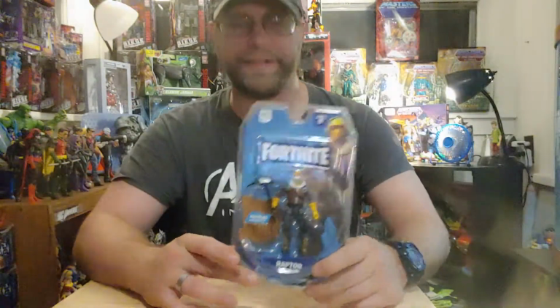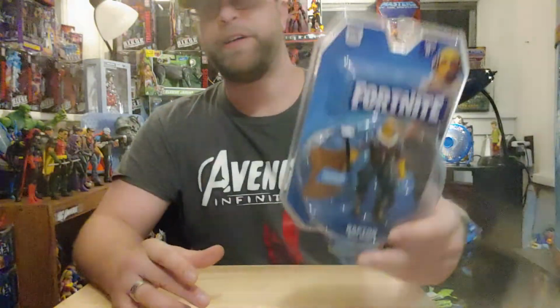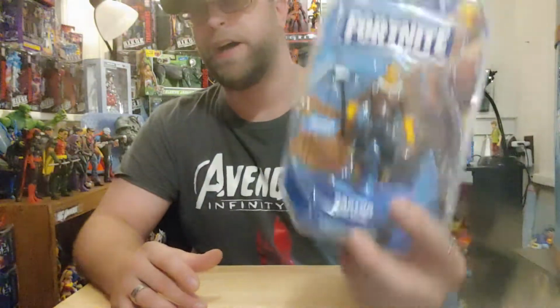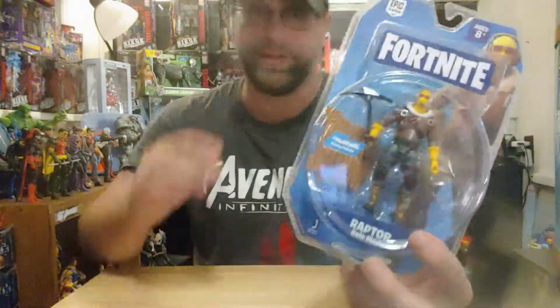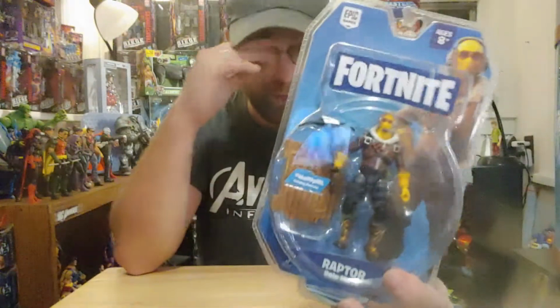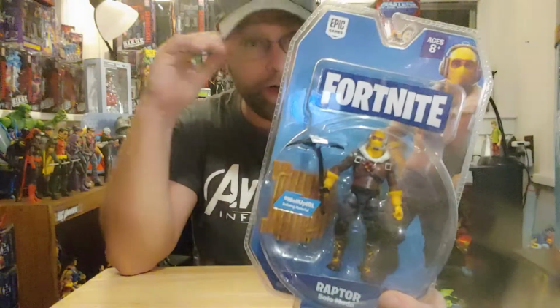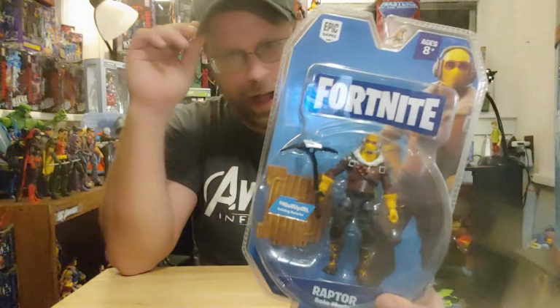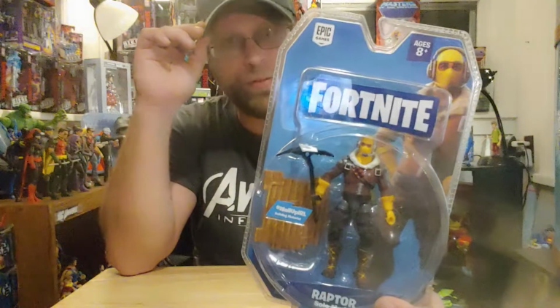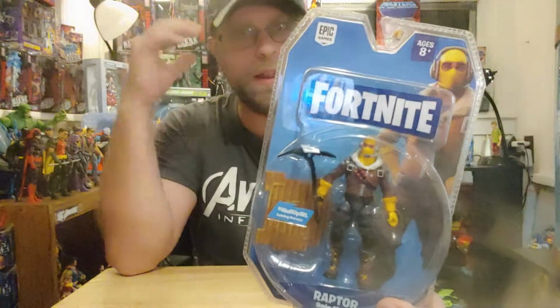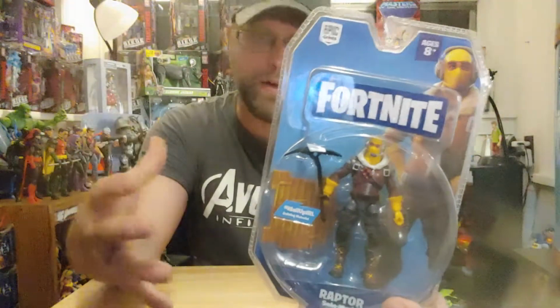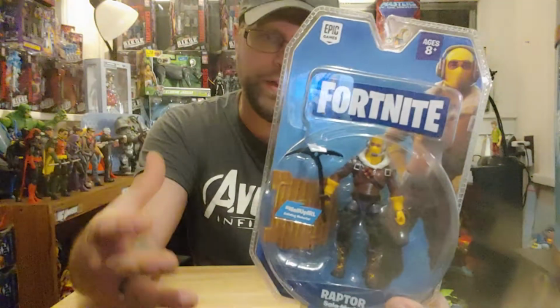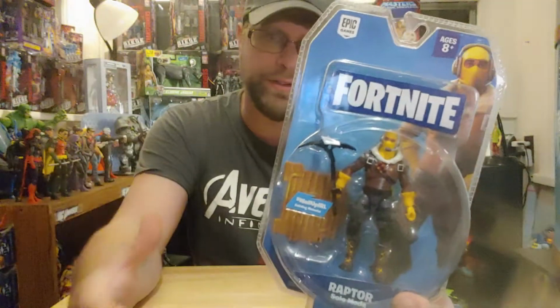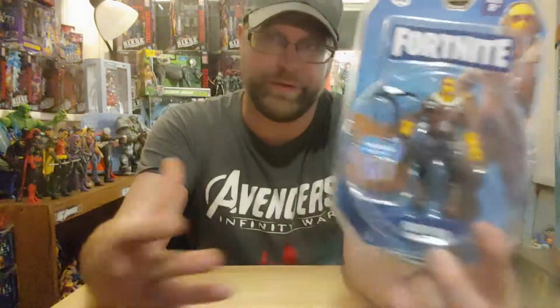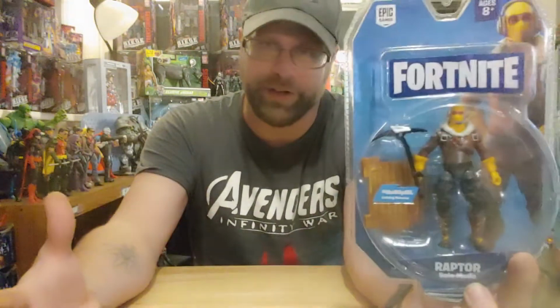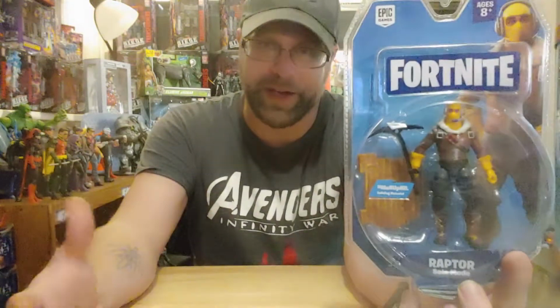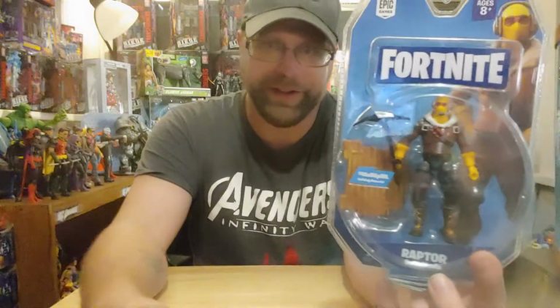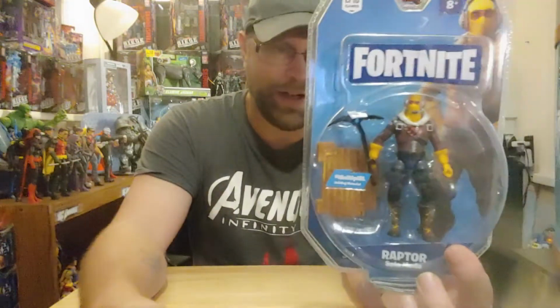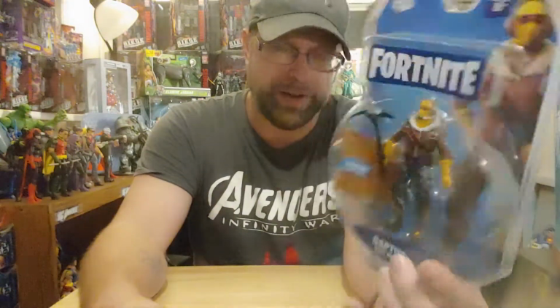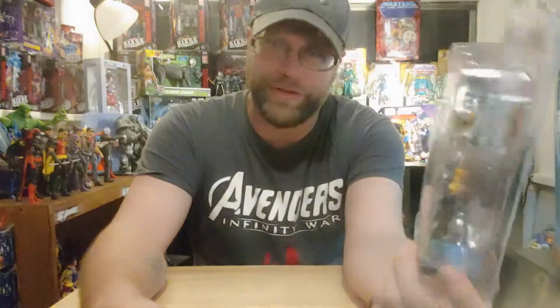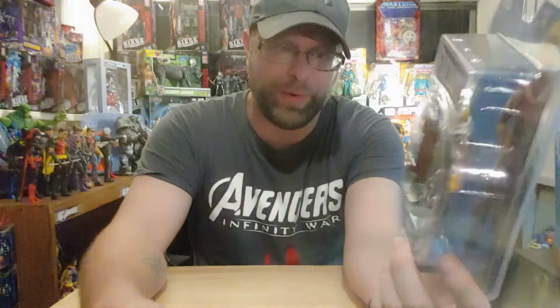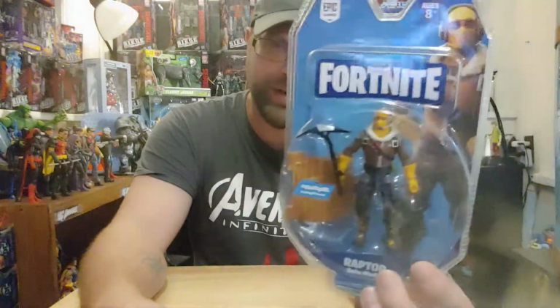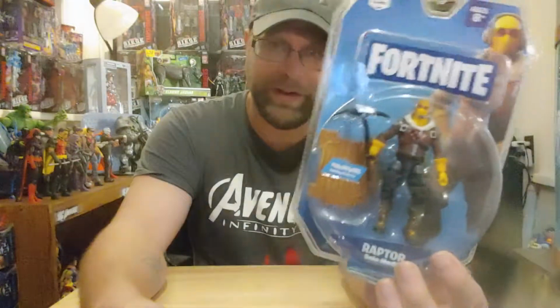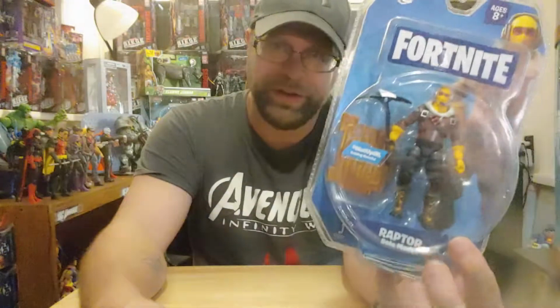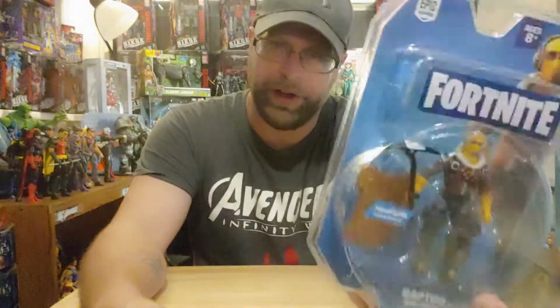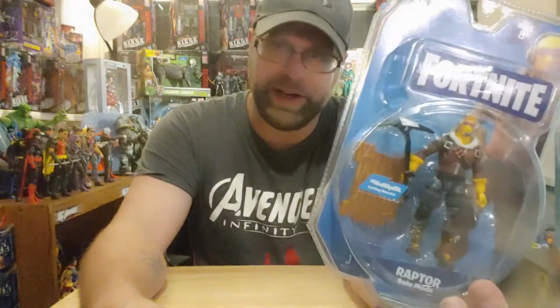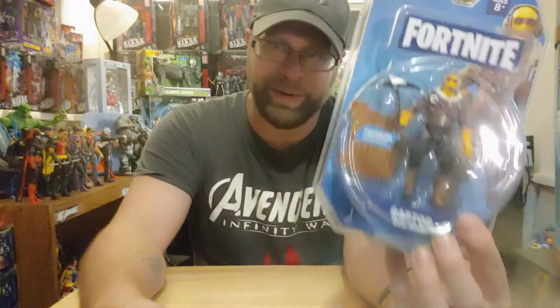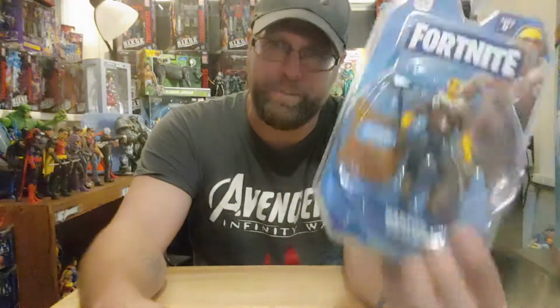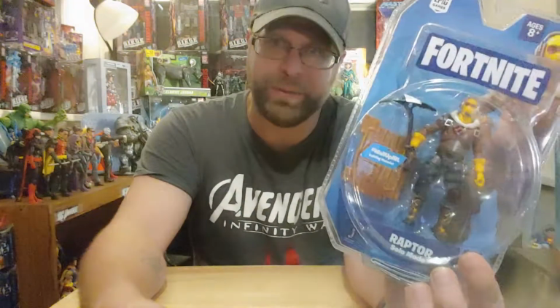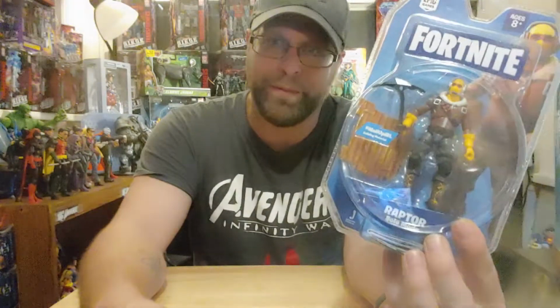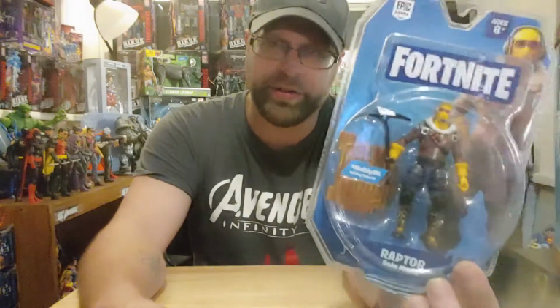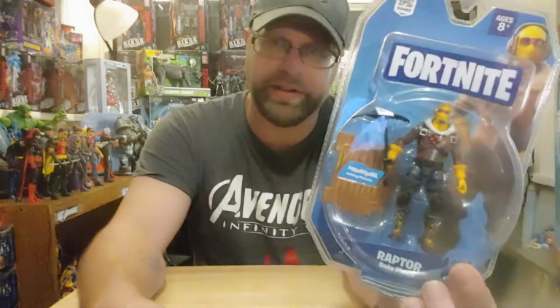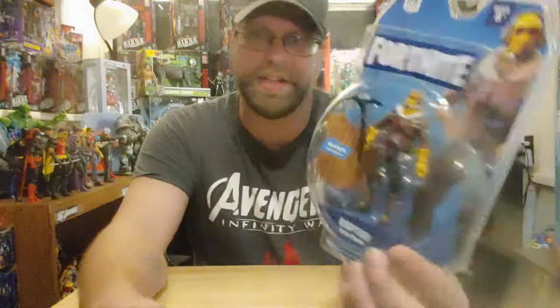So far I have absolutely loved these figures, man. I love what Jazwares is doing — these are little bitty guys, but they're packed with some awesome articulation.